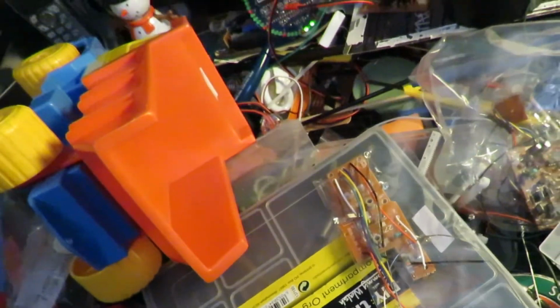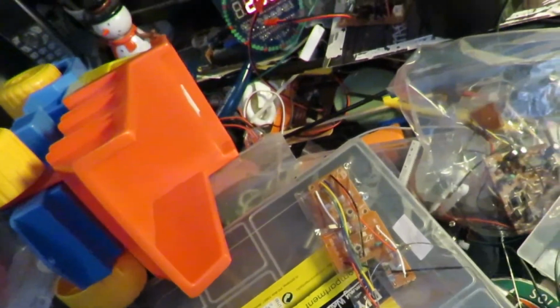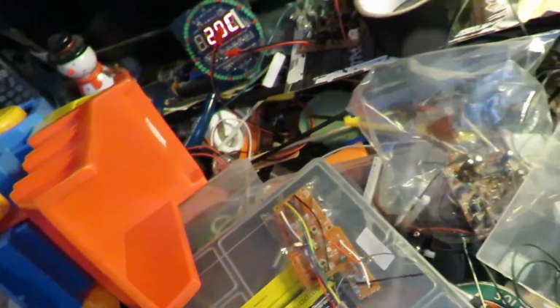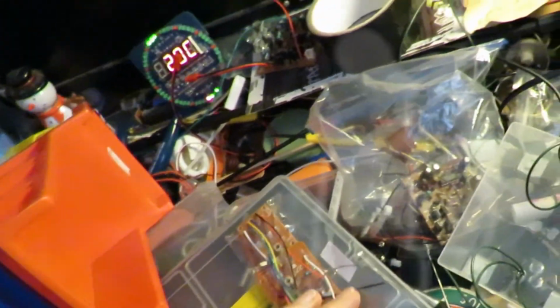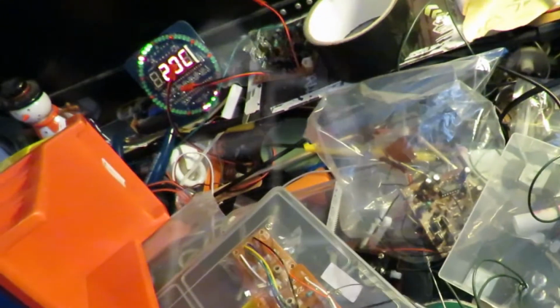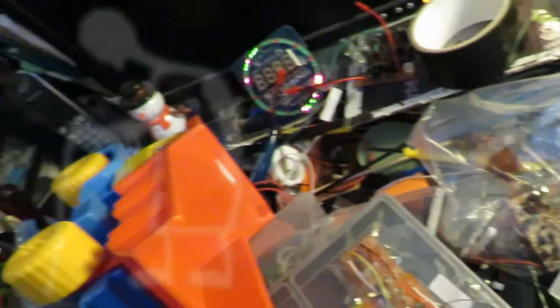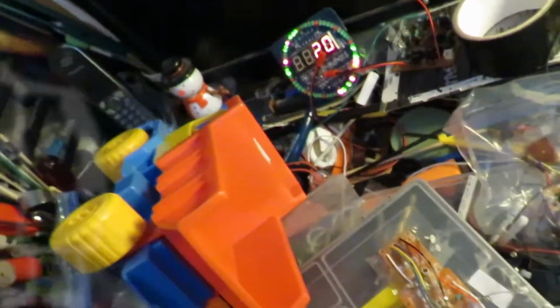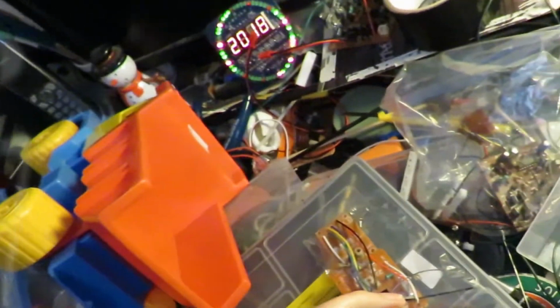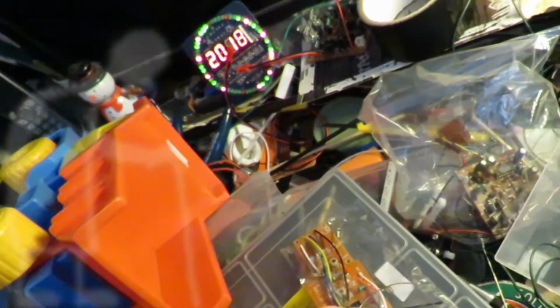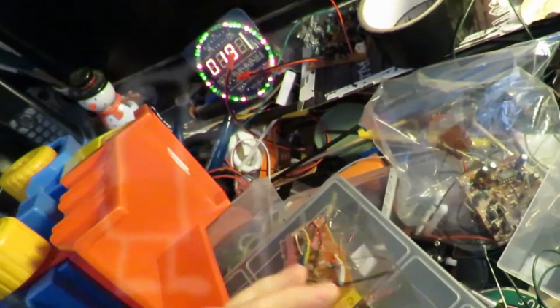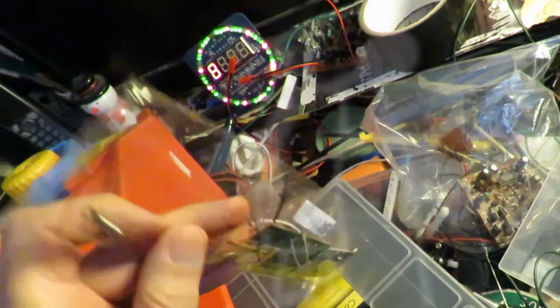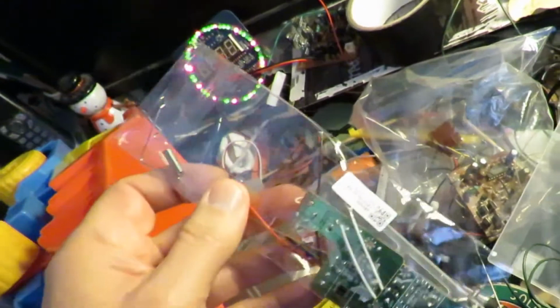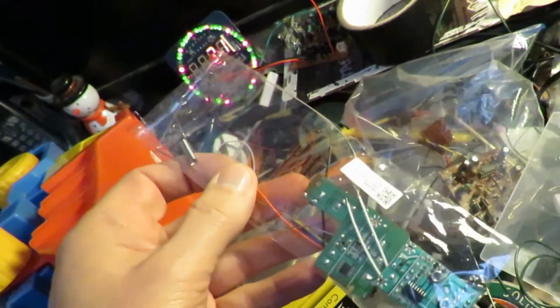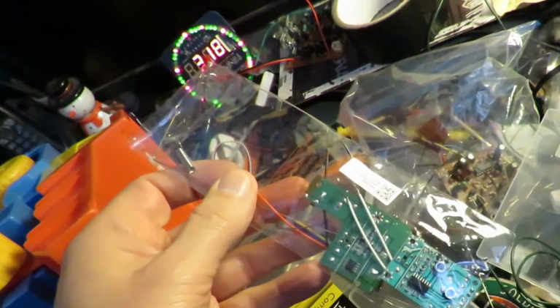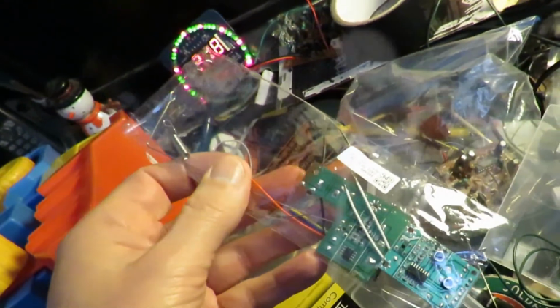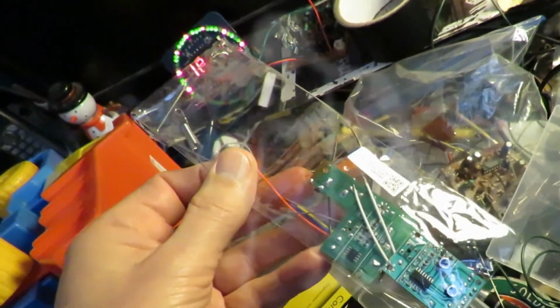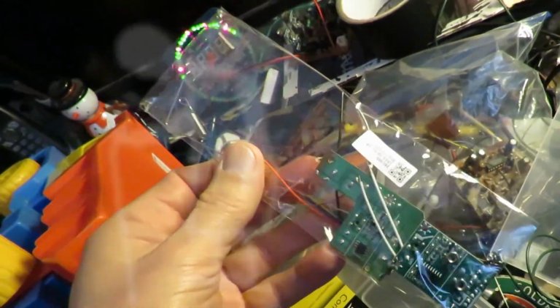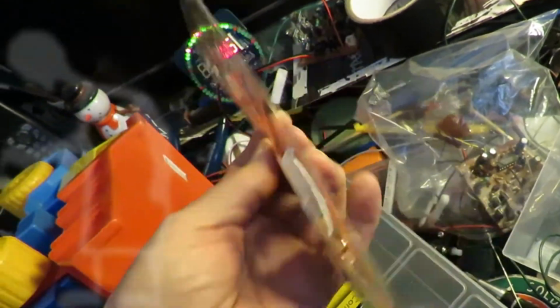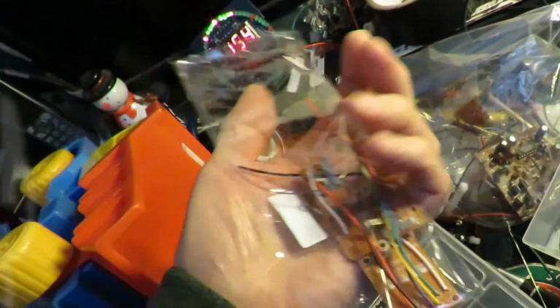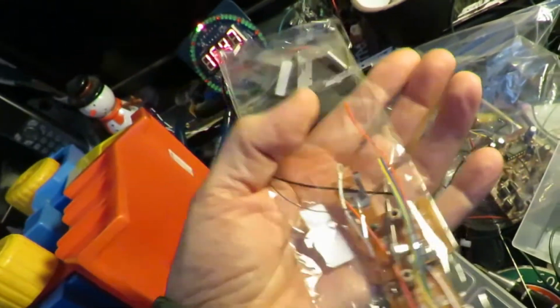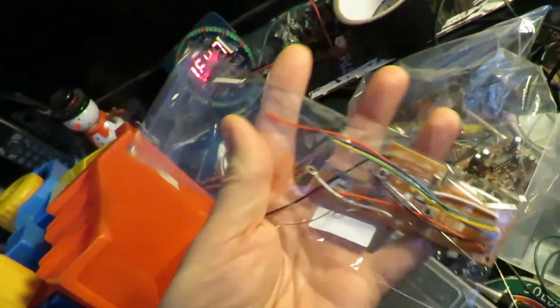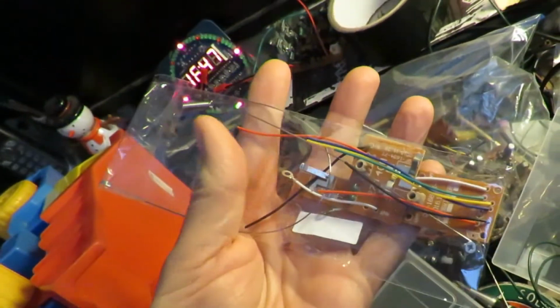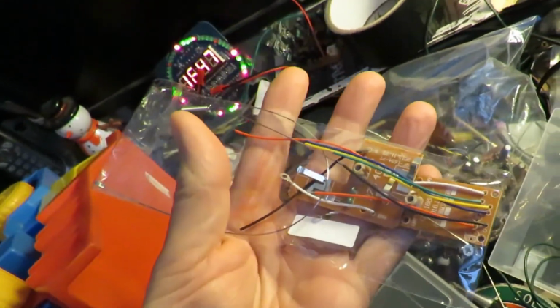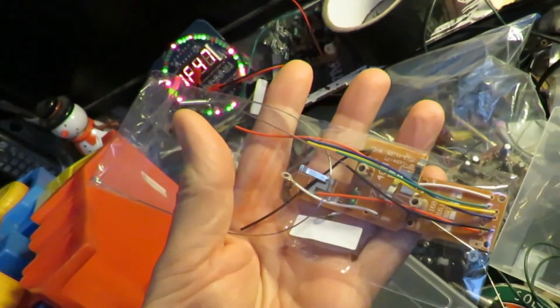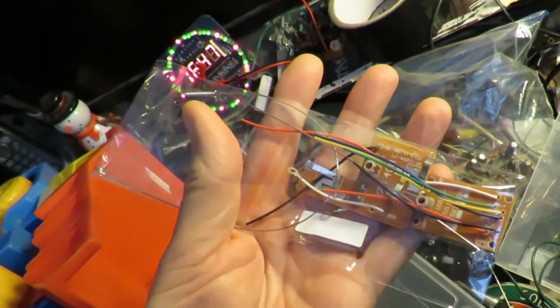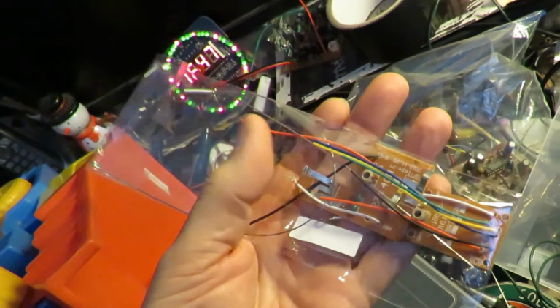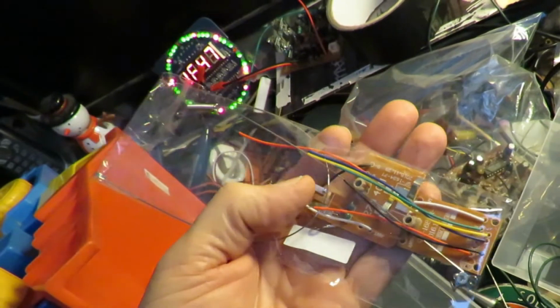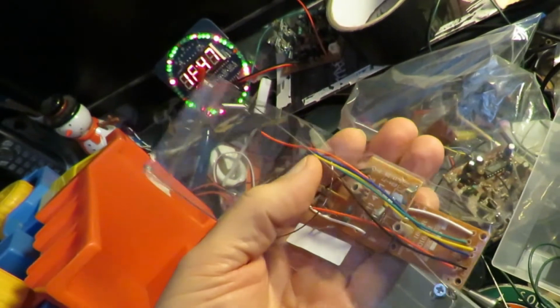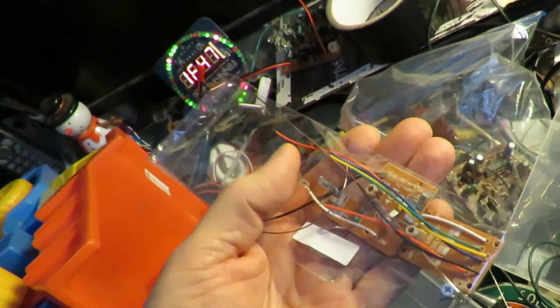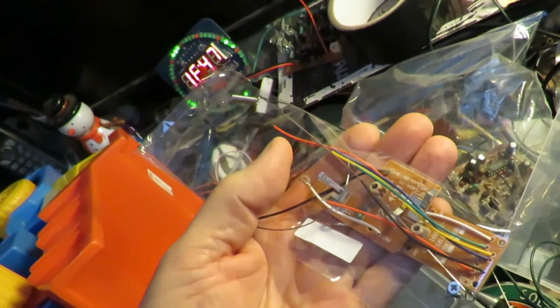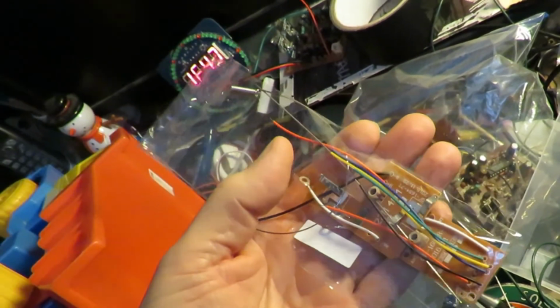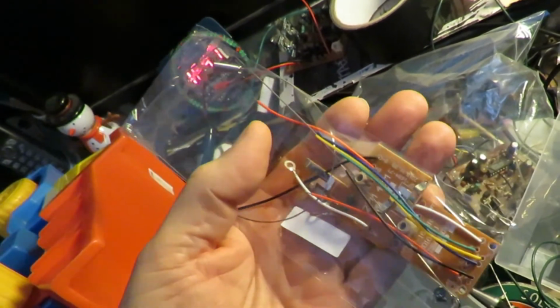Hi guys, just going through my junk pile seeing if there's something I can use to test this little transmitter and receiver I bought from AliExpress.